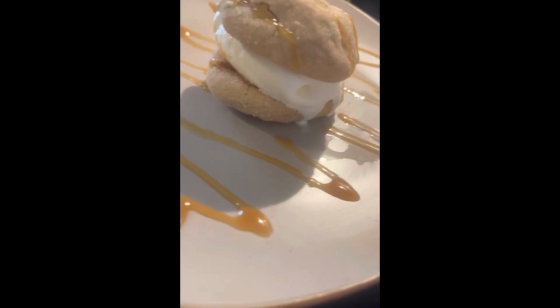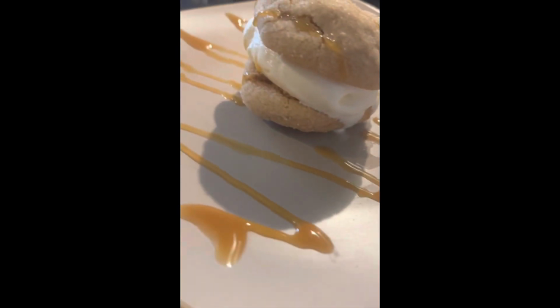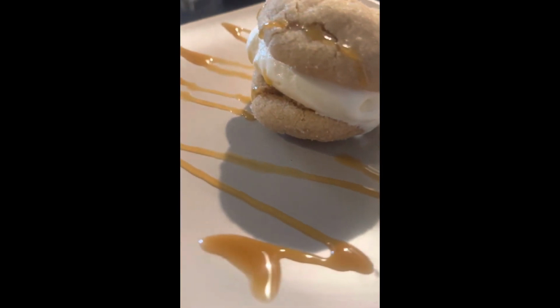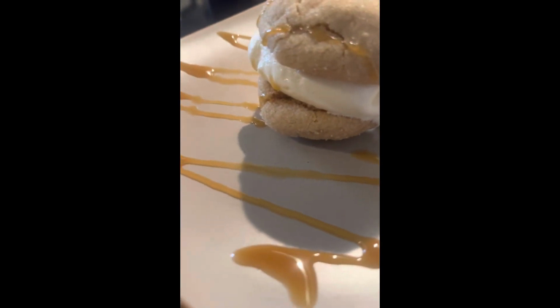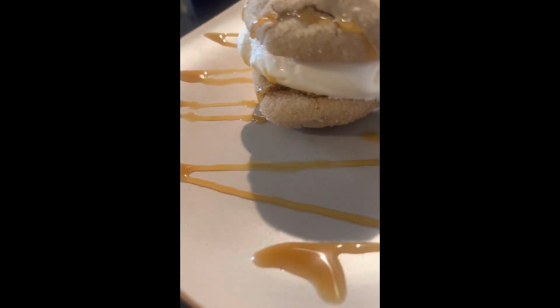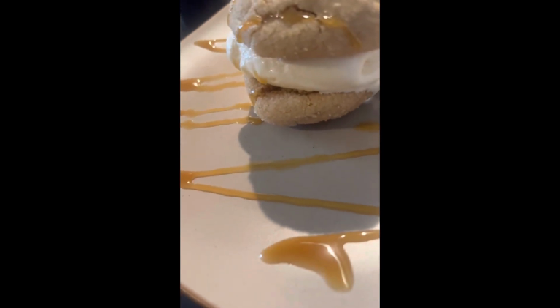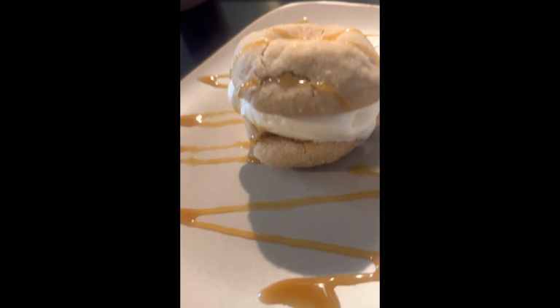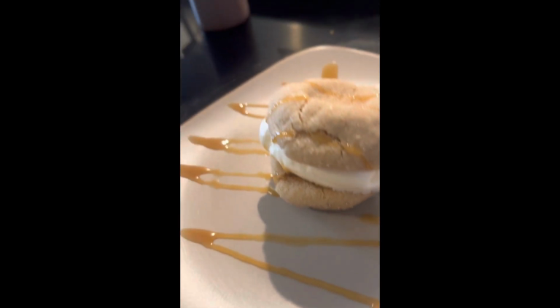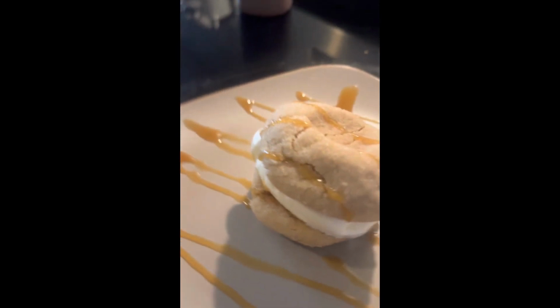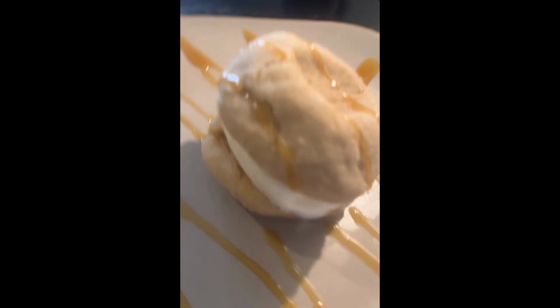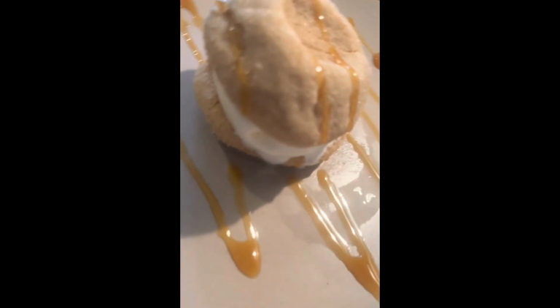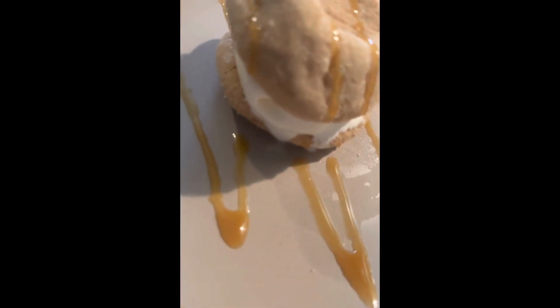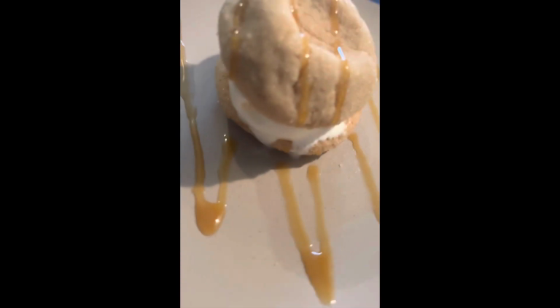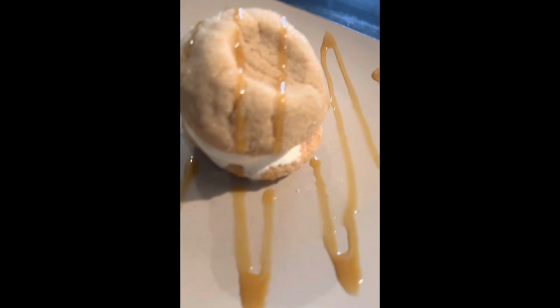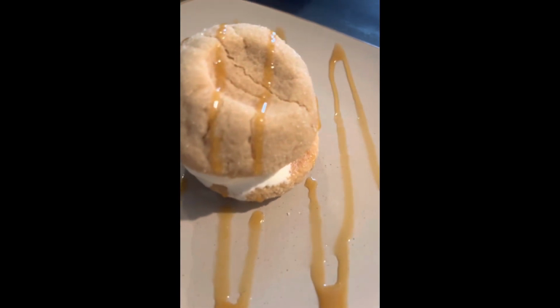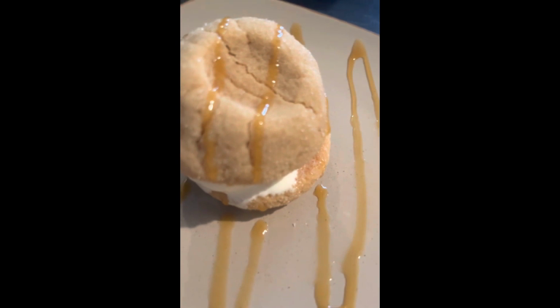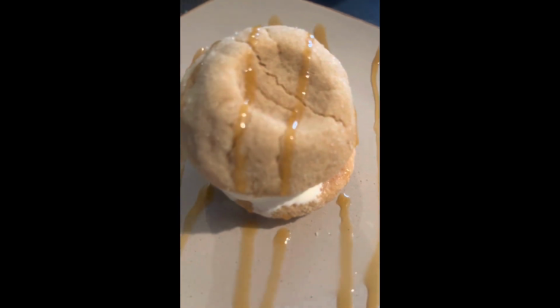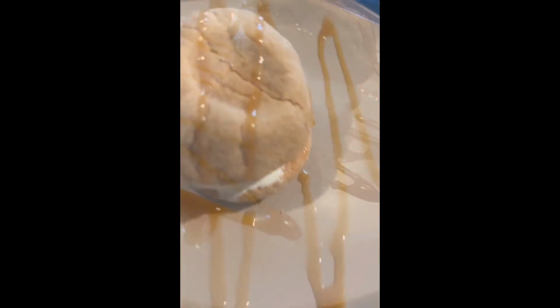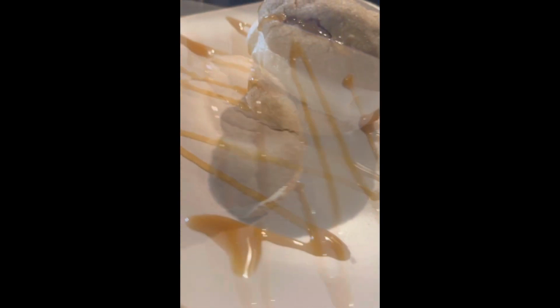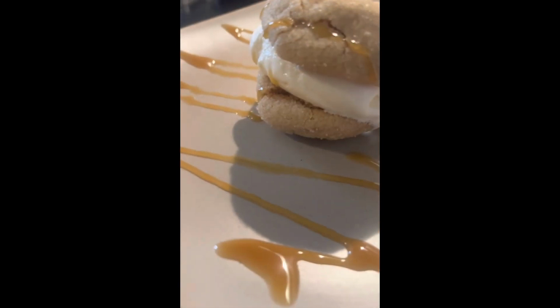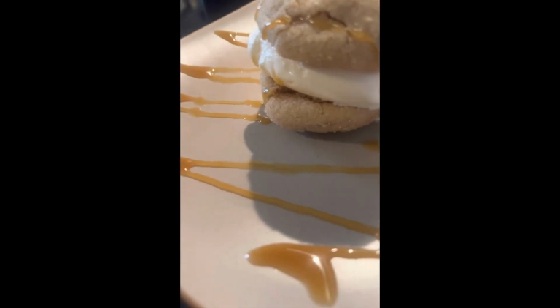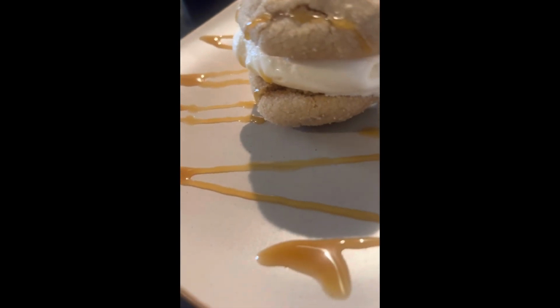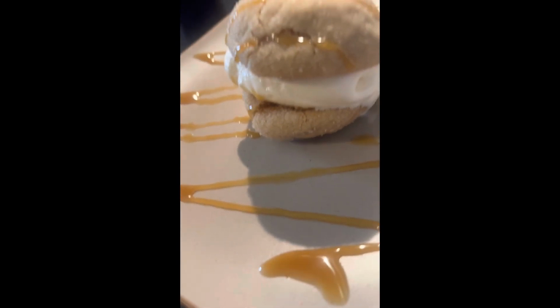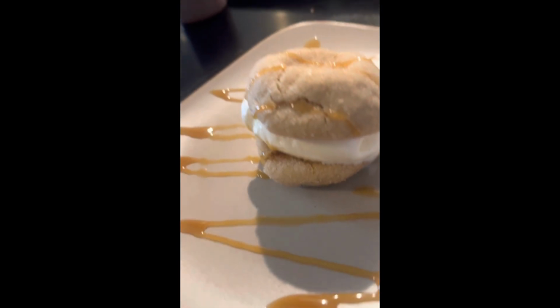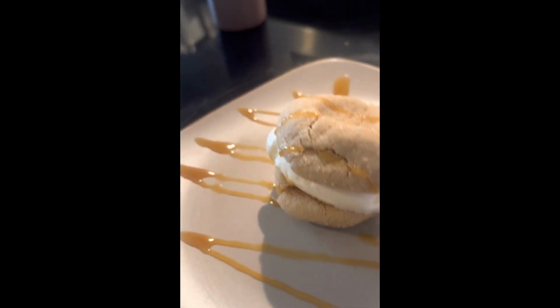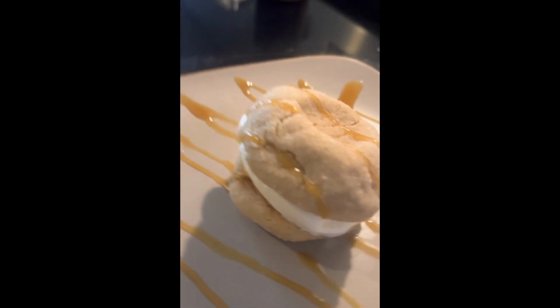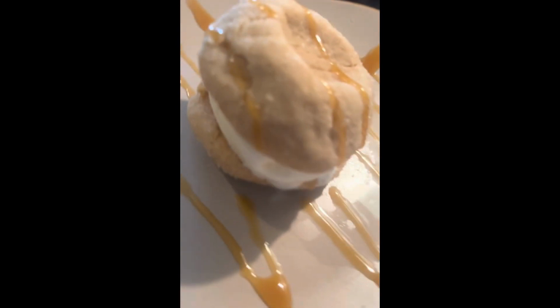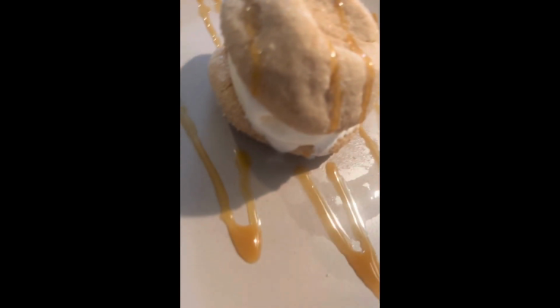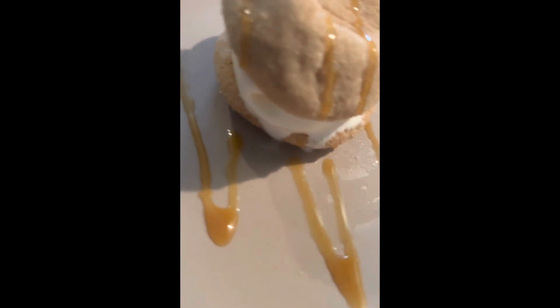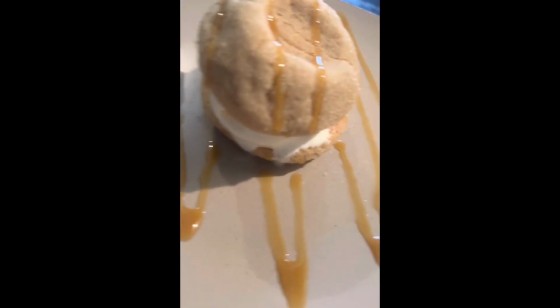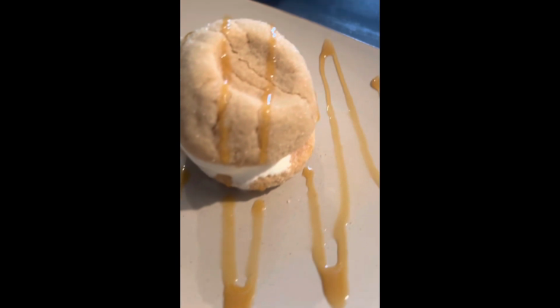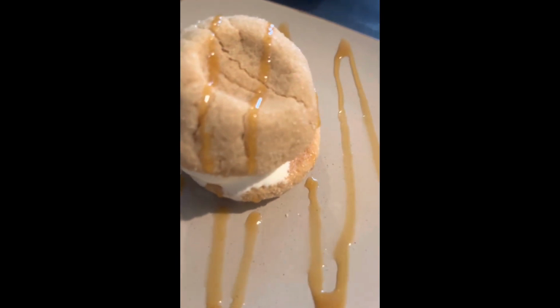Hey, Foodie Baes! Chef Shell stopped by on episode two and showed us how to make this delicious peanut butter ice cream sandwich with caramel drizzle. Let's get into it!